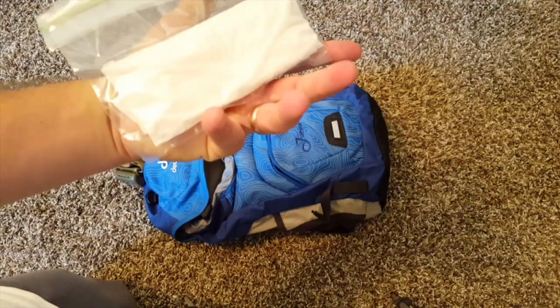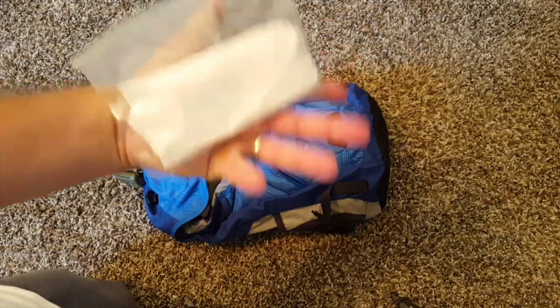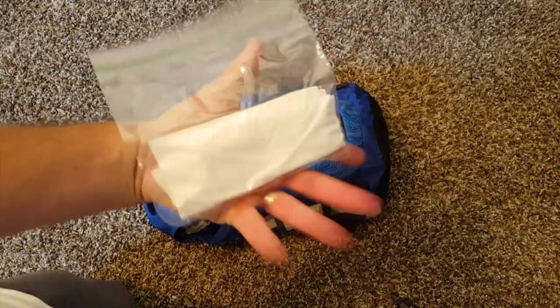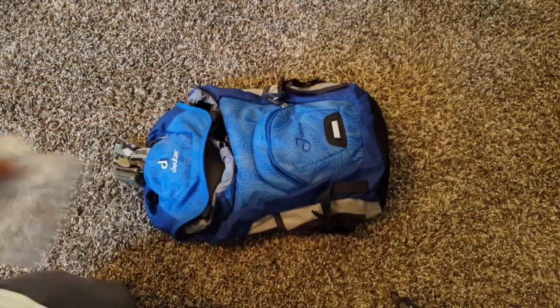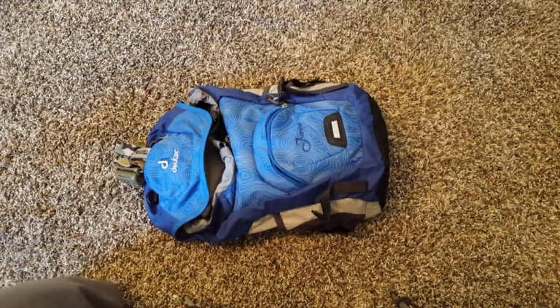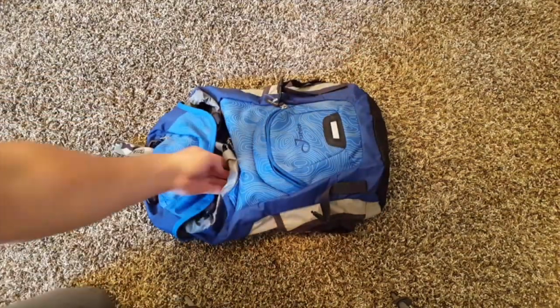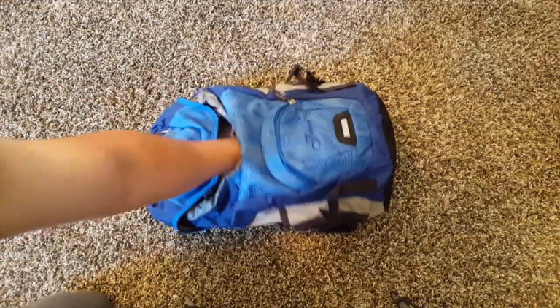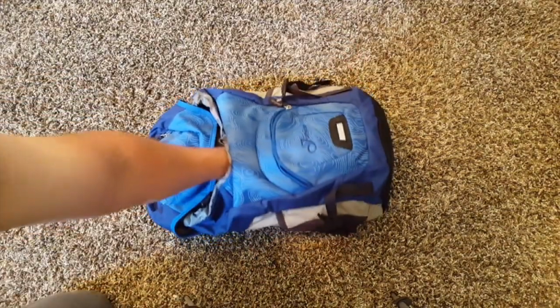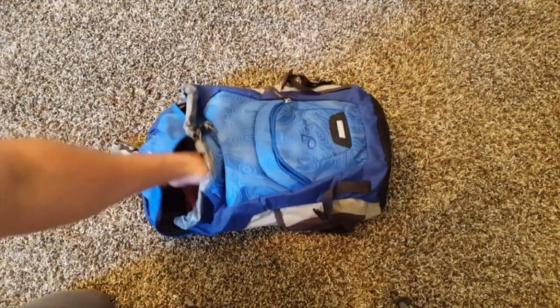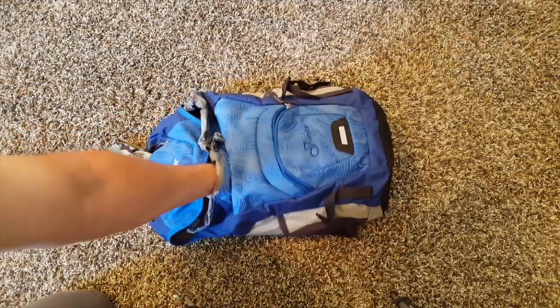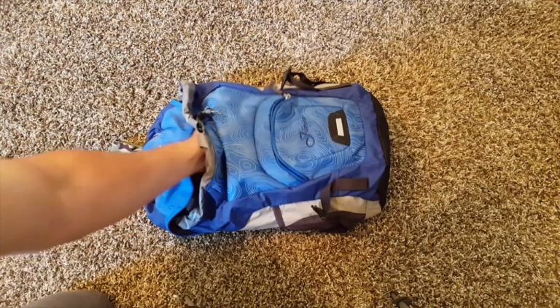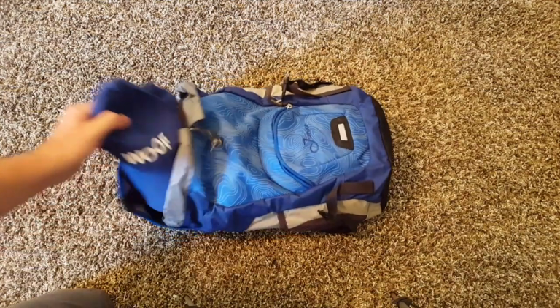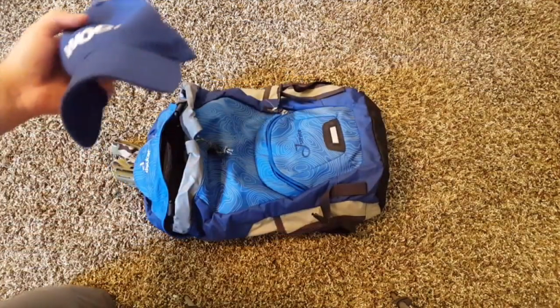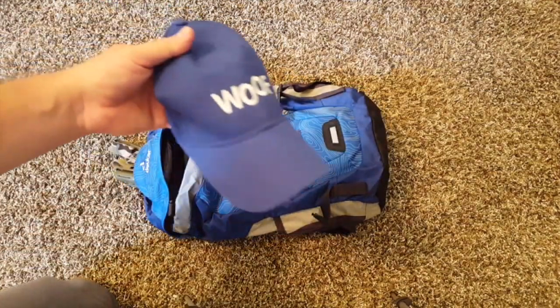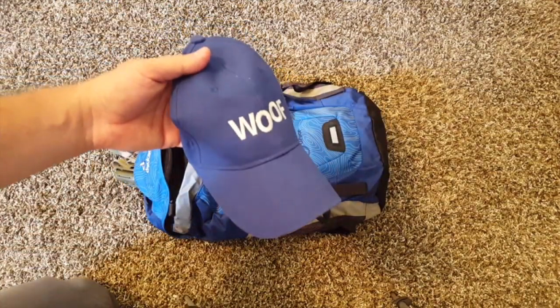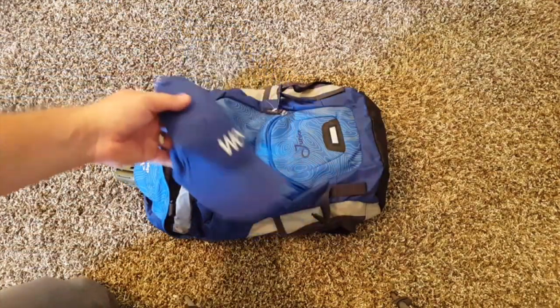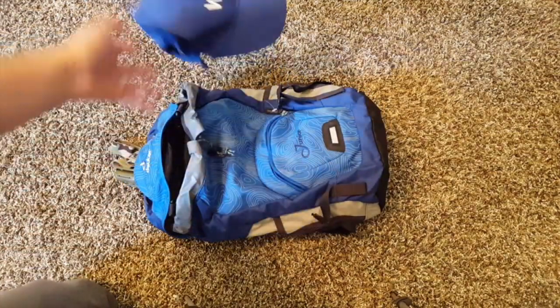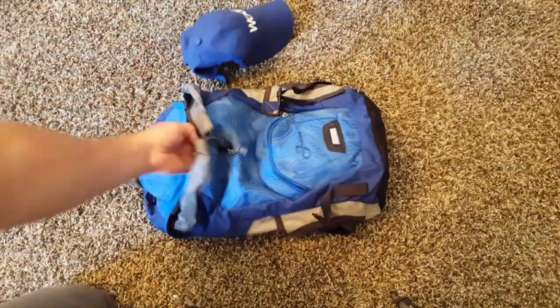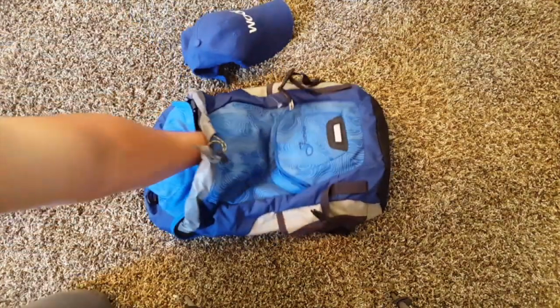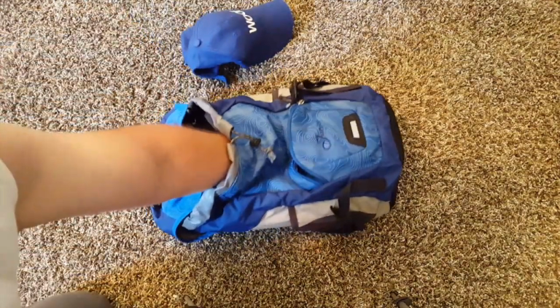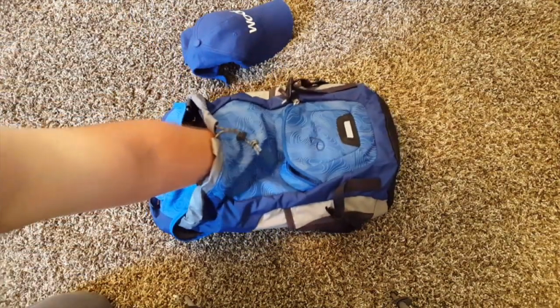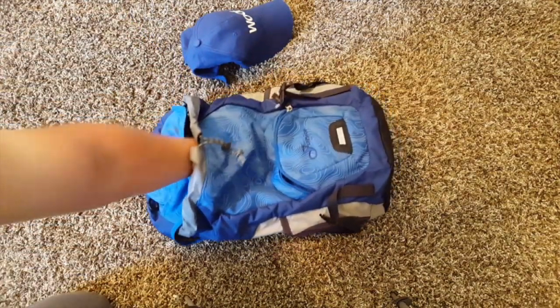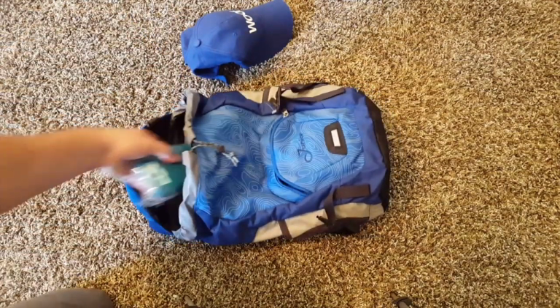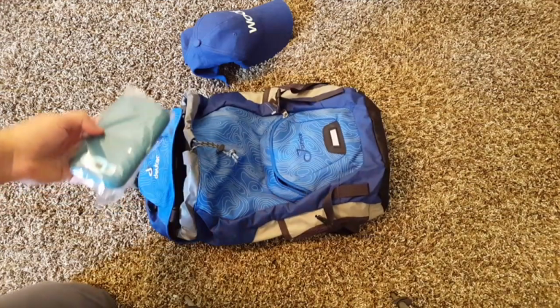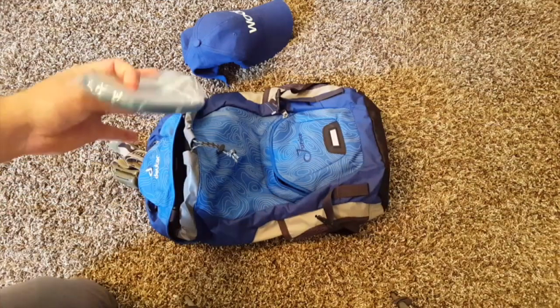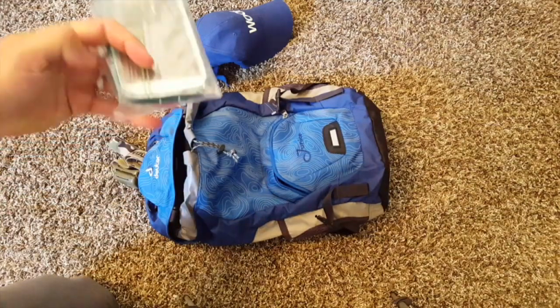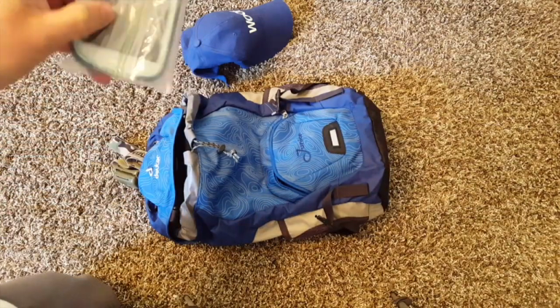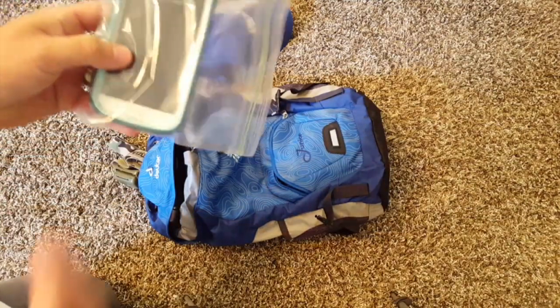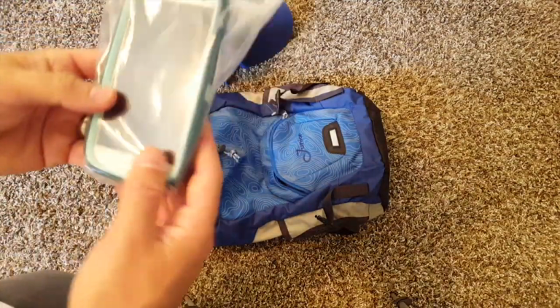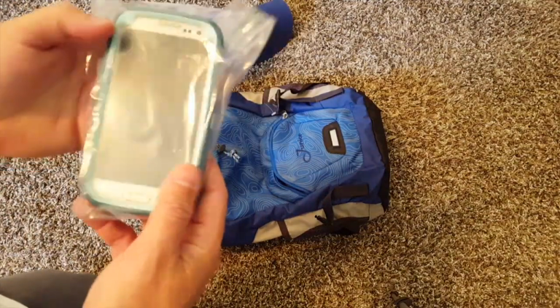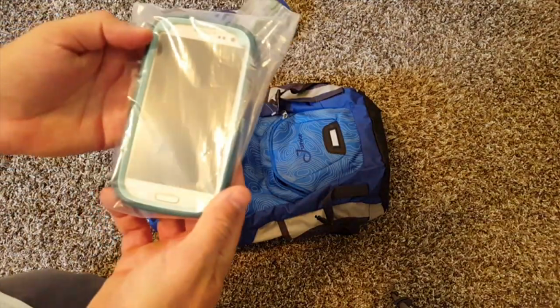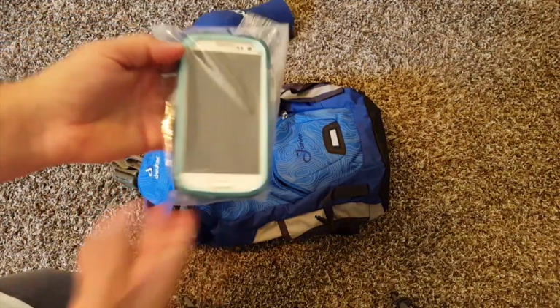Toilet paper. And then I just put in a change of clothes. Baseball cap — where we live it gets pretty hot with a lot of sun.